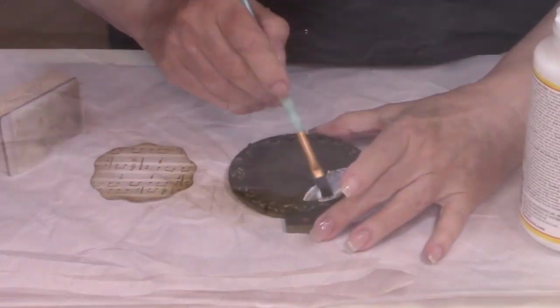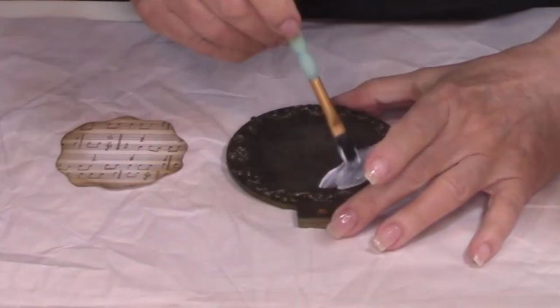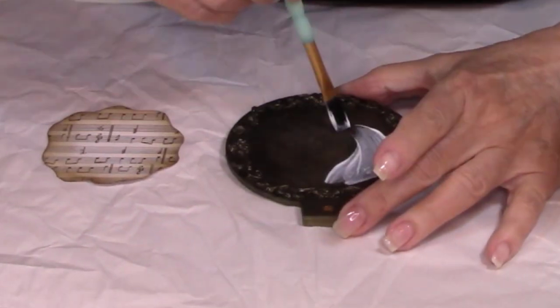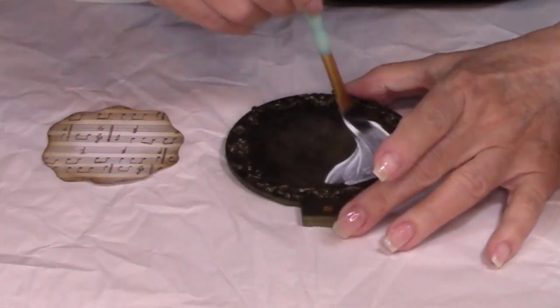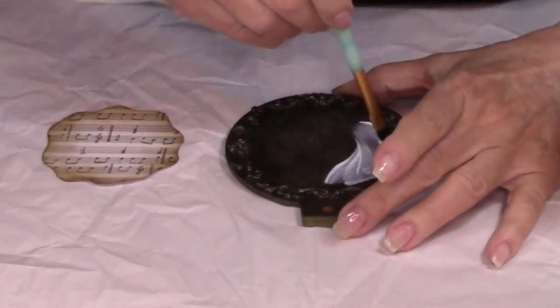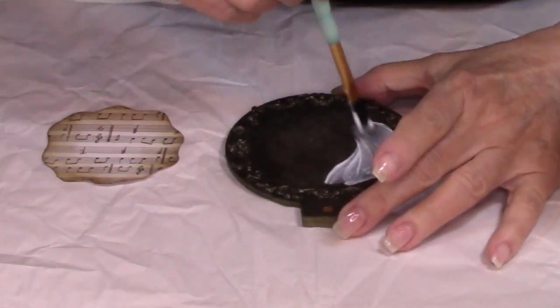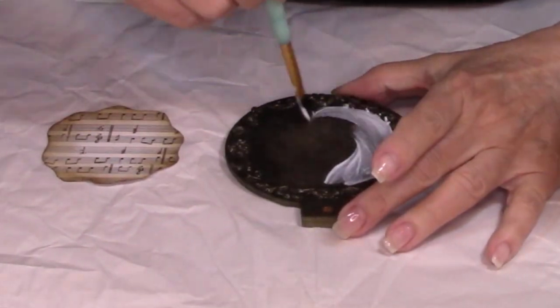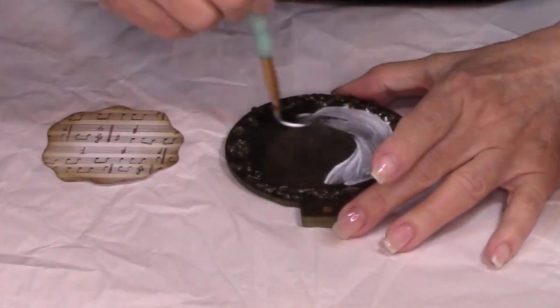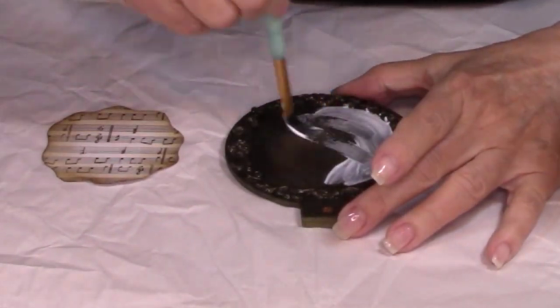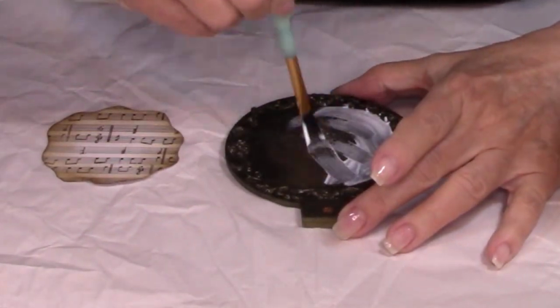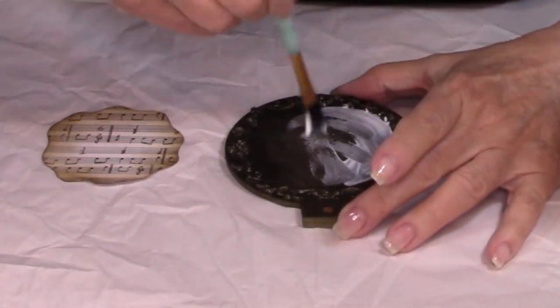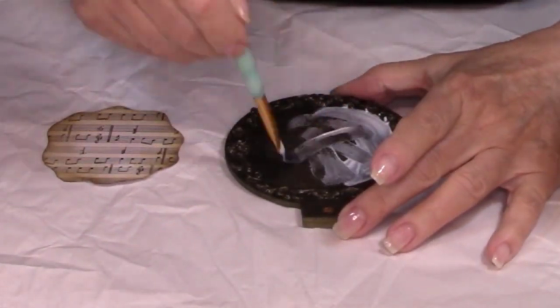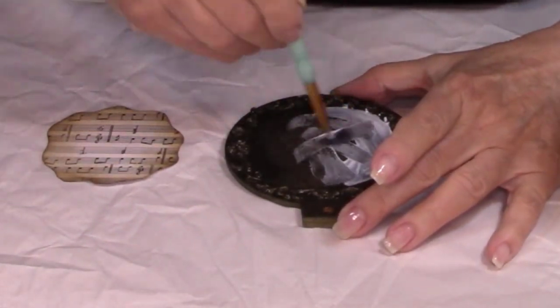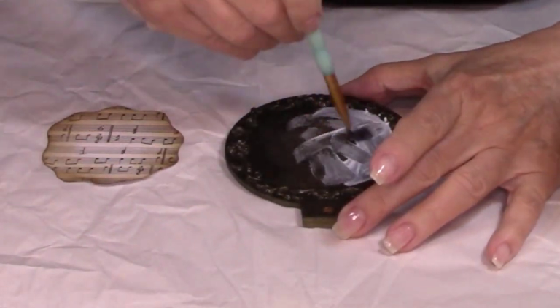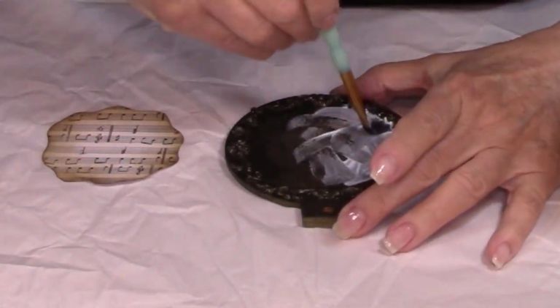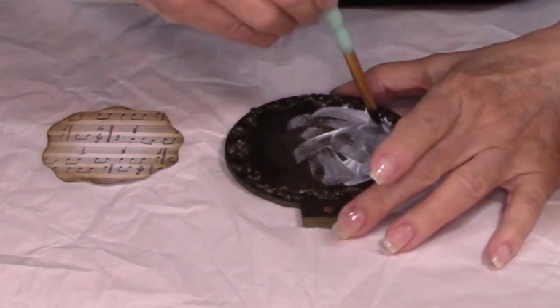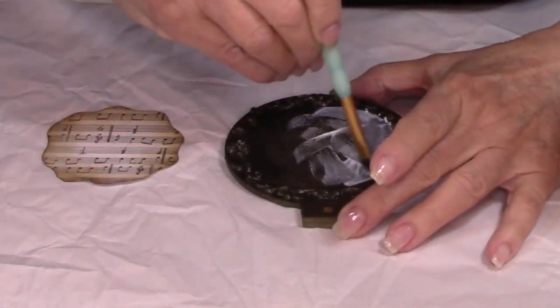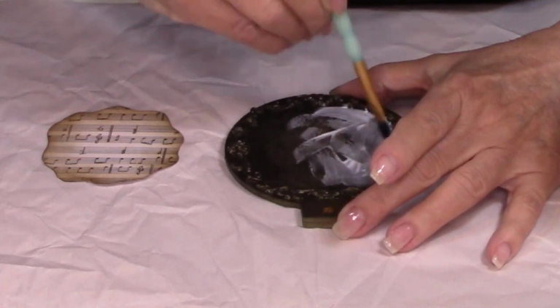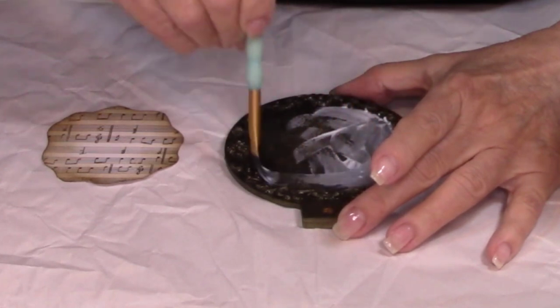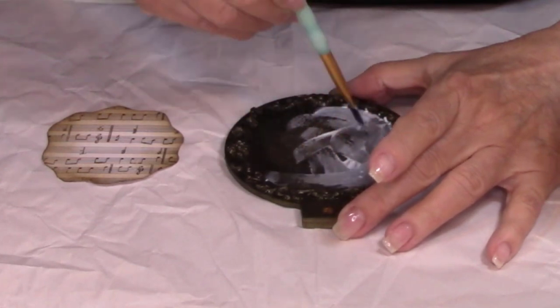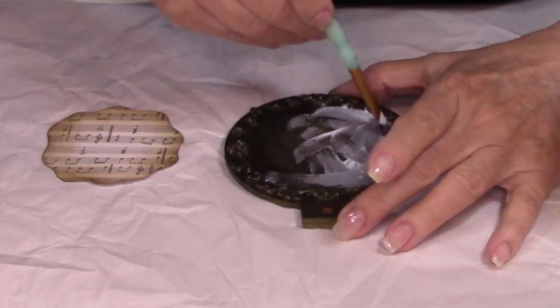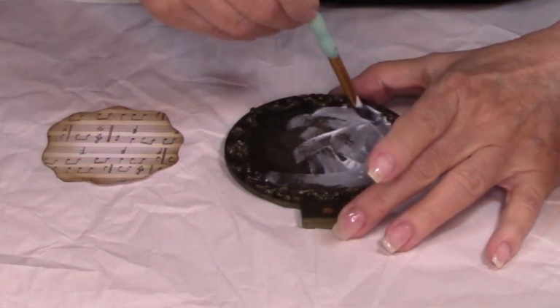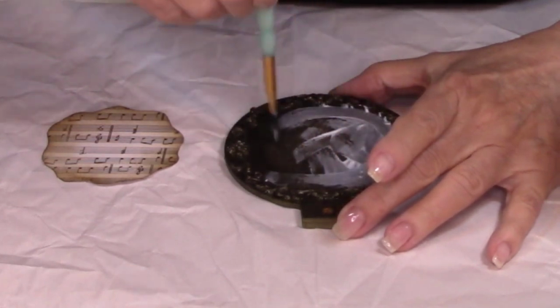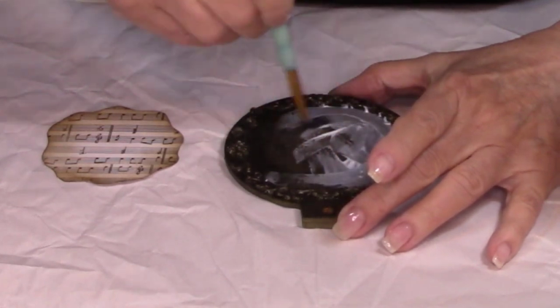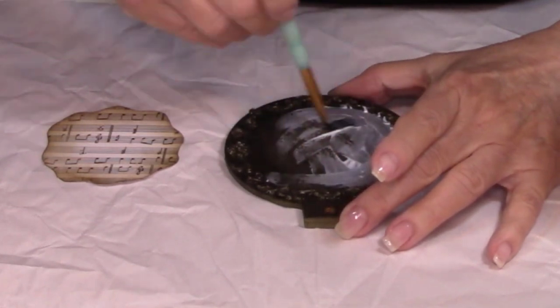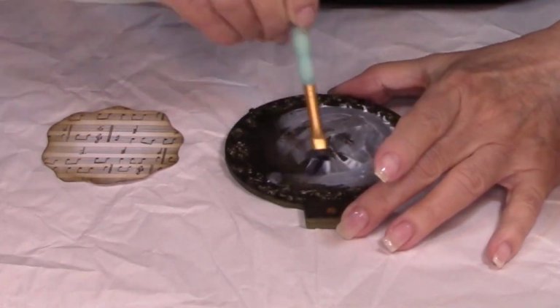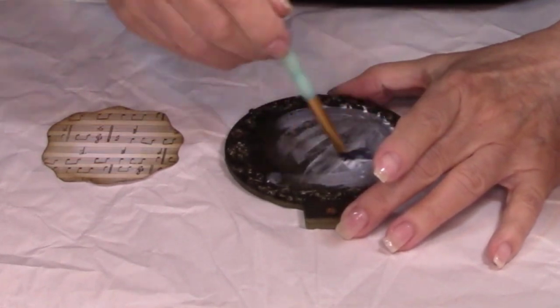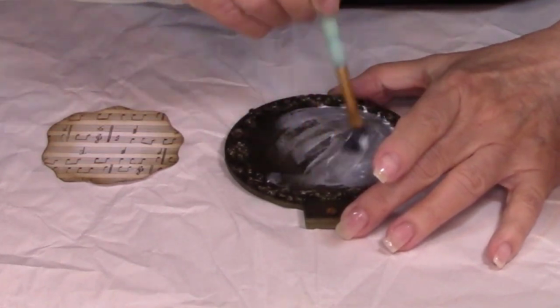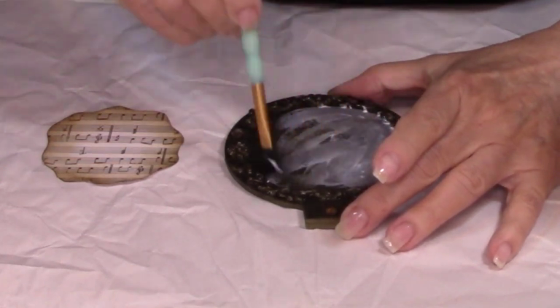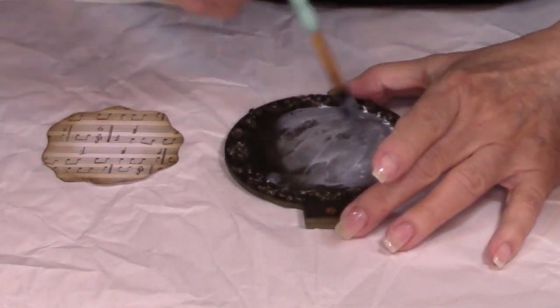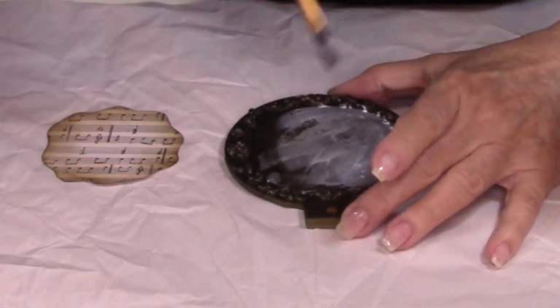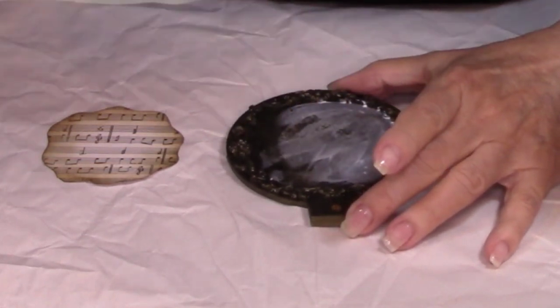Now paint the inside of the ornament with some Mod Podge and put that music note paper in the center.